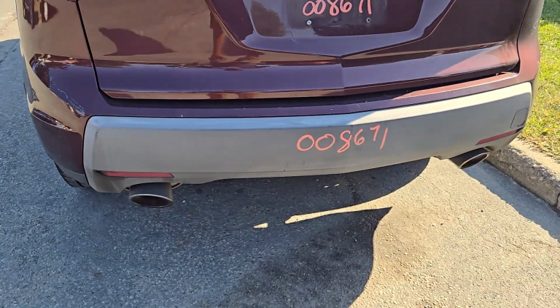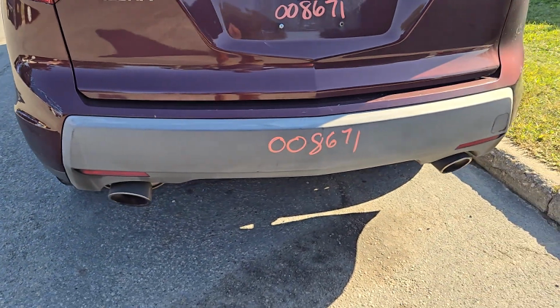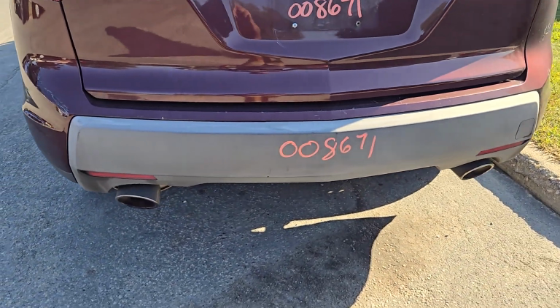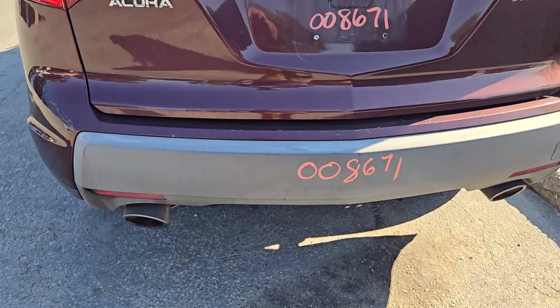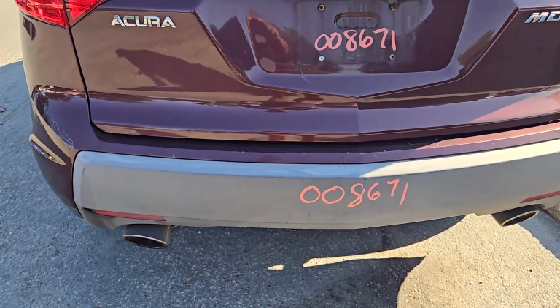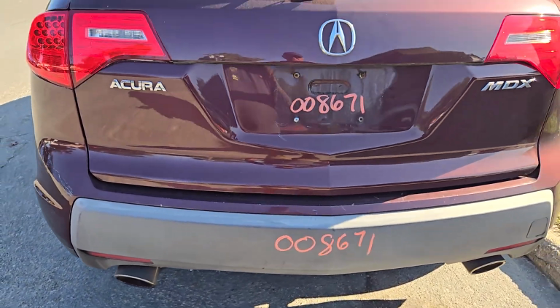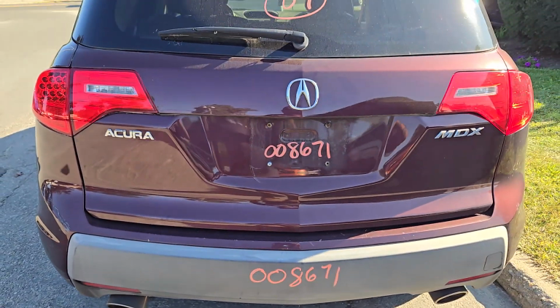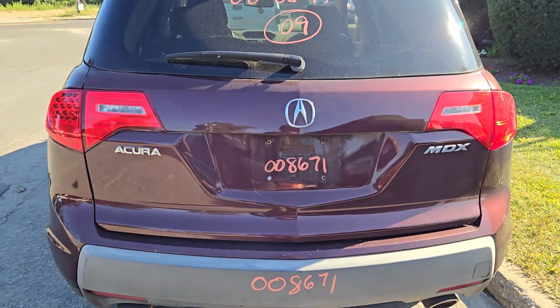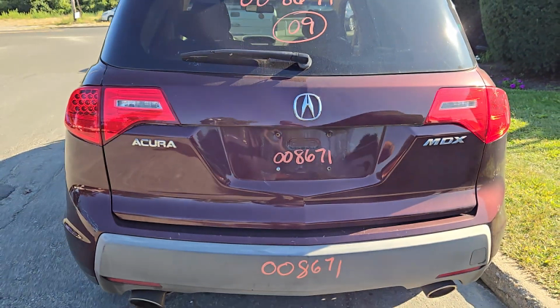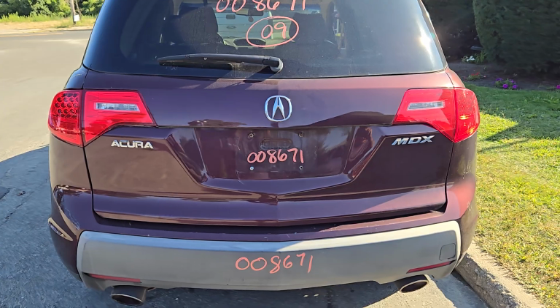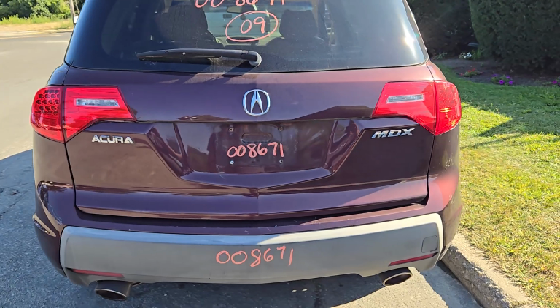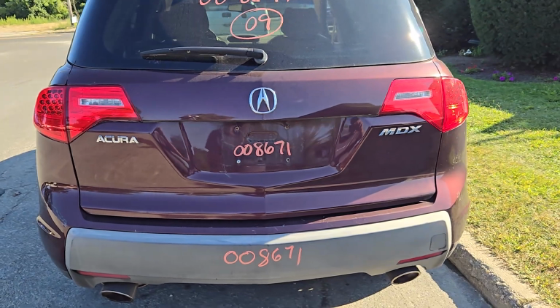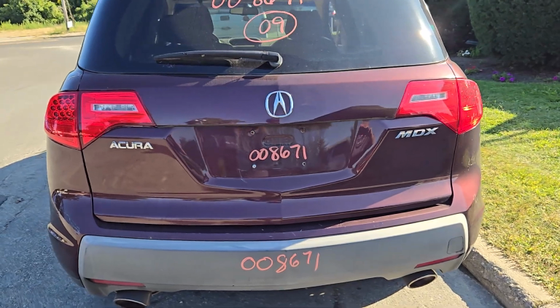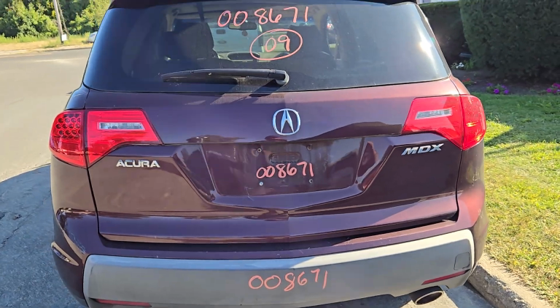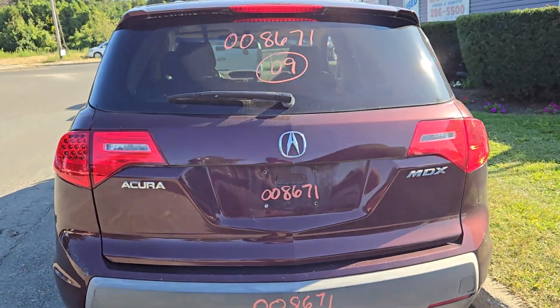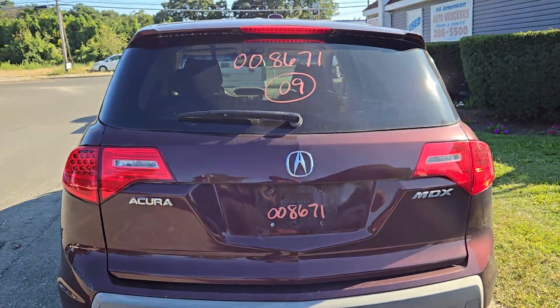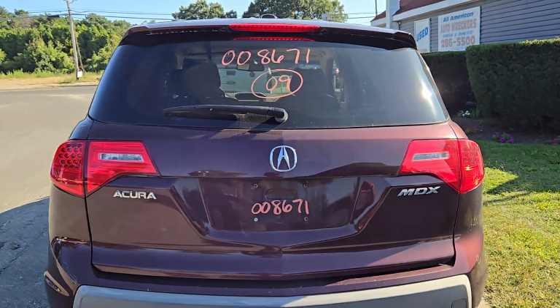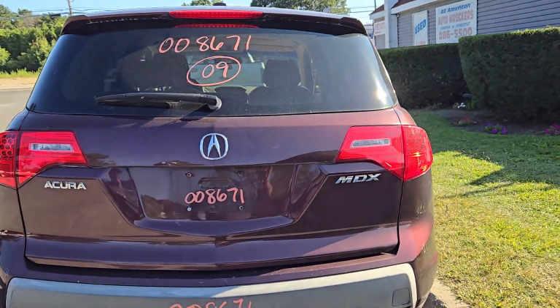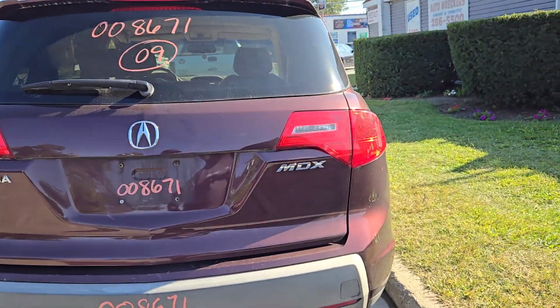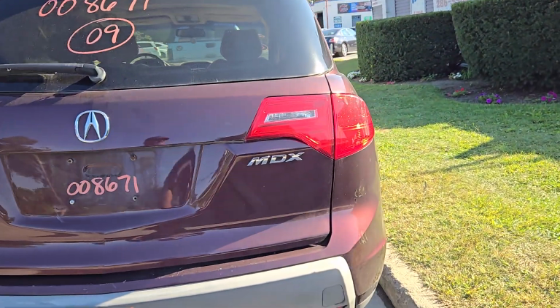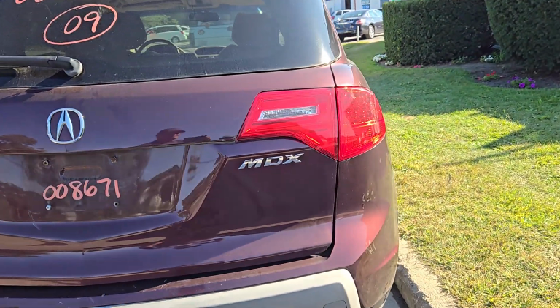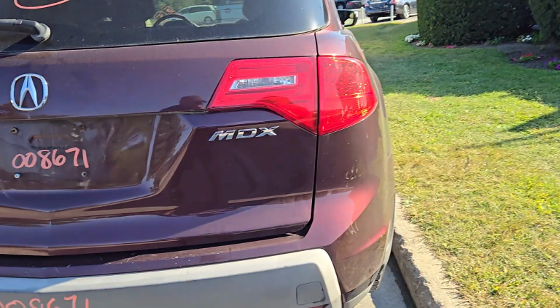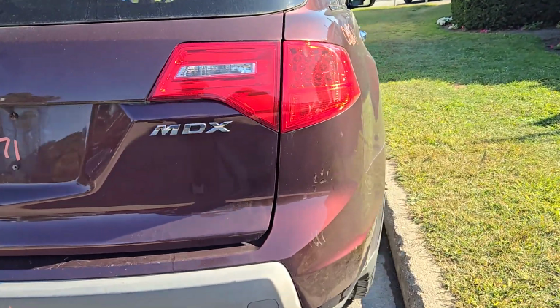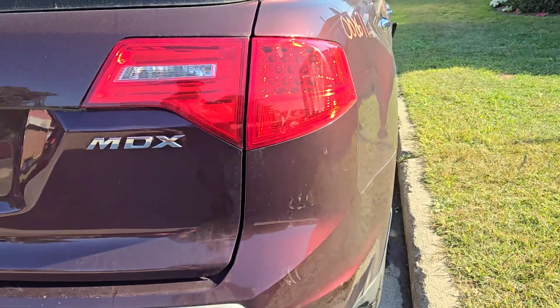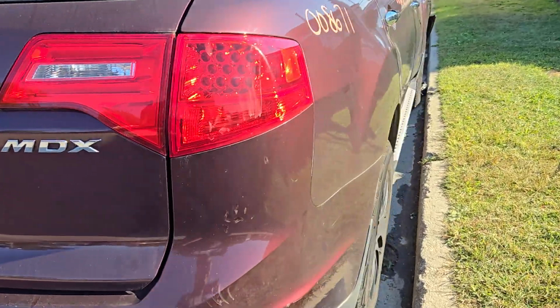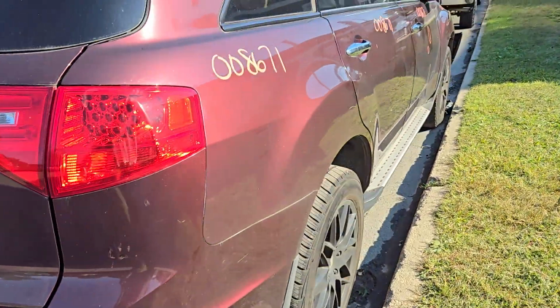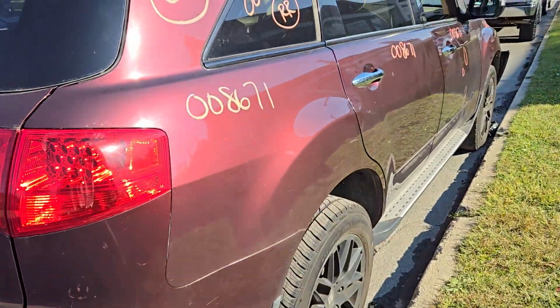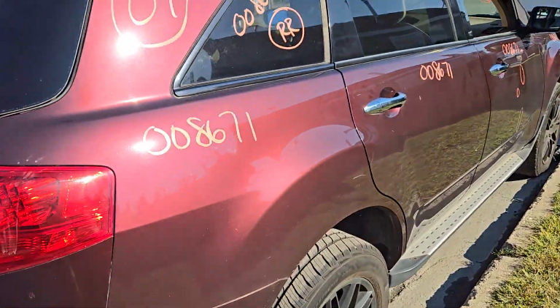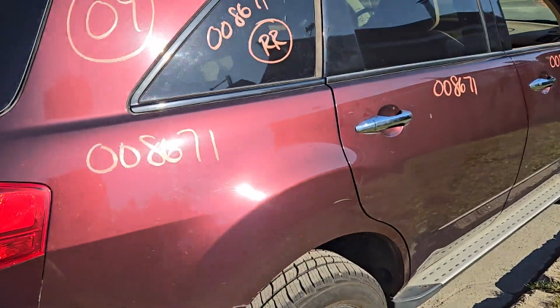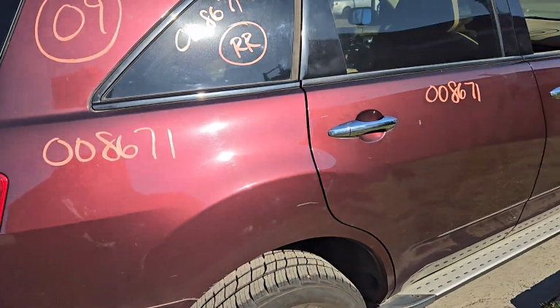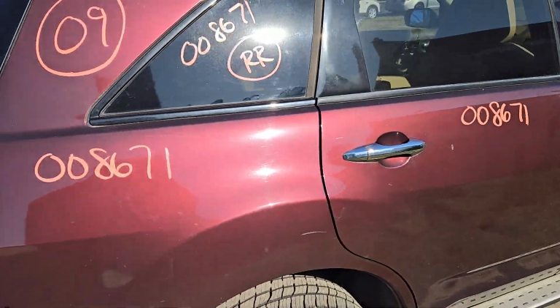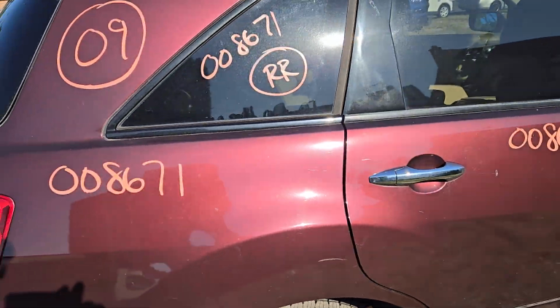Rear bumper has the gray texture in the middle. There's your rear gate with heat wipe and privacy glass, and the third brake light up at the top. There's your right rear tail light — again LED. Right rear quarter has a couple of dings.